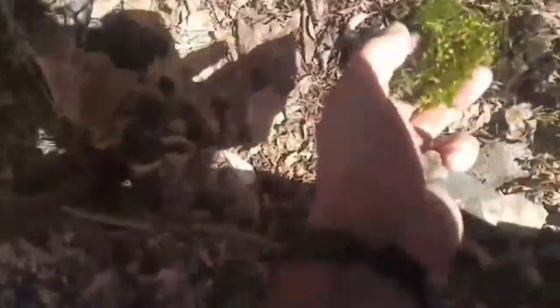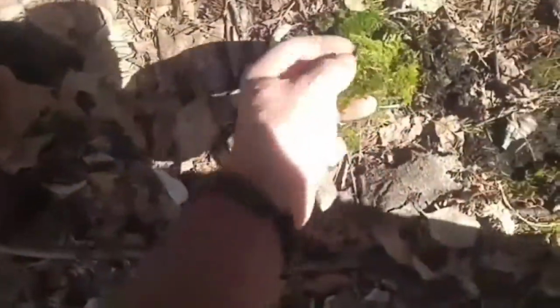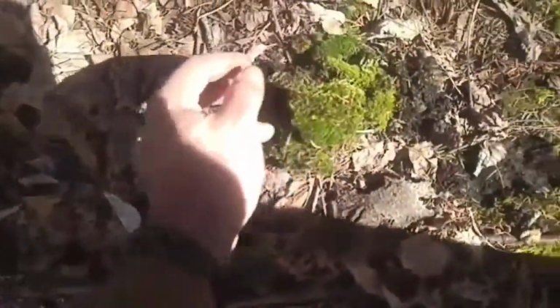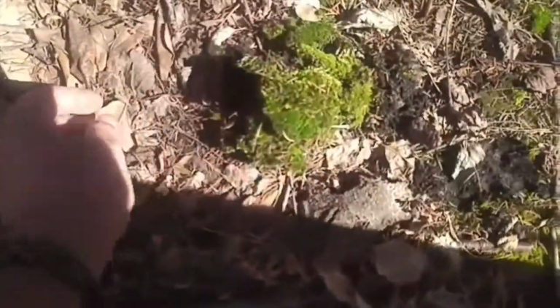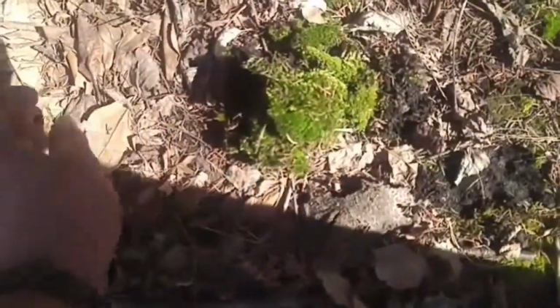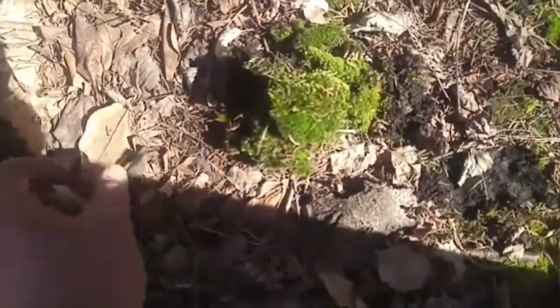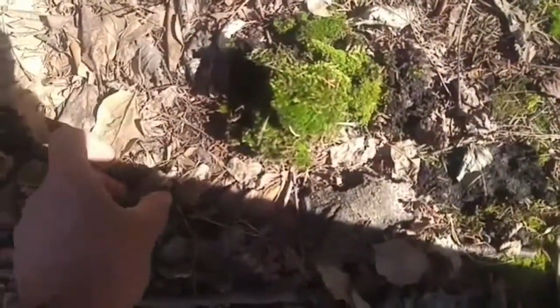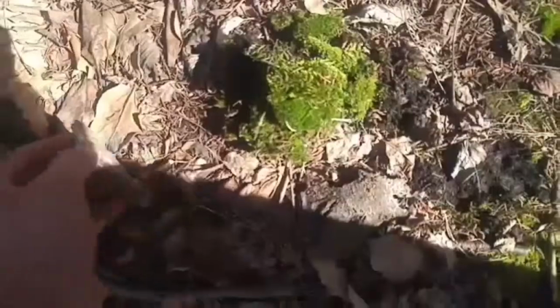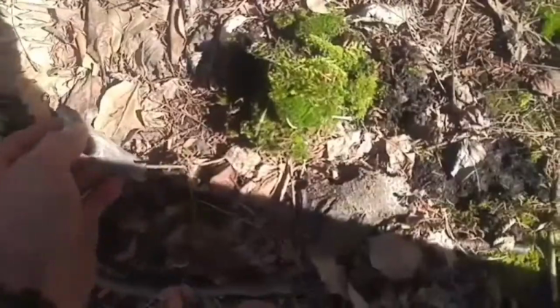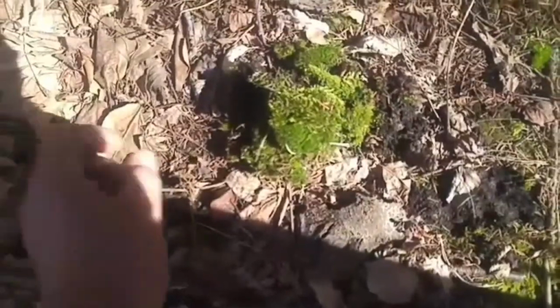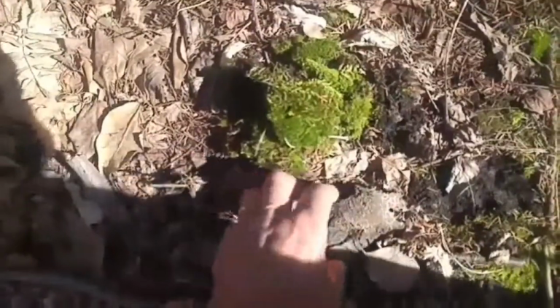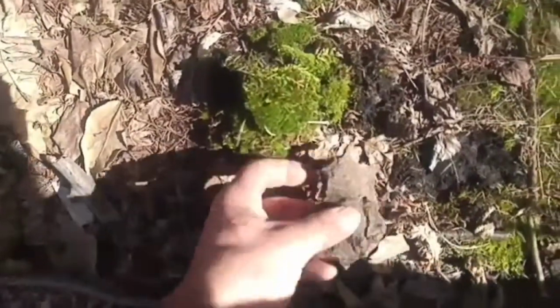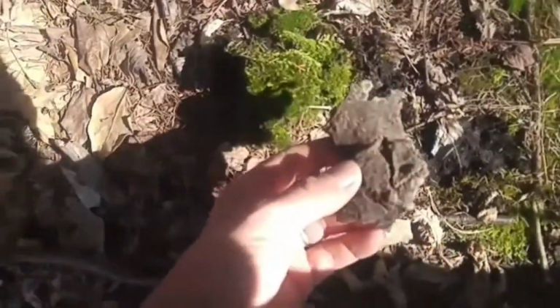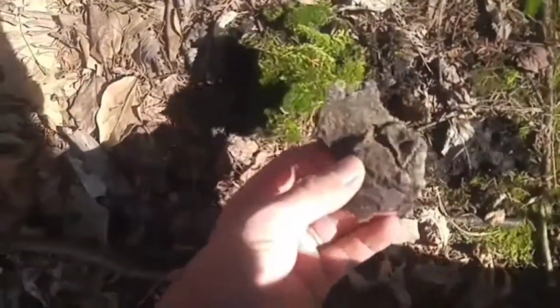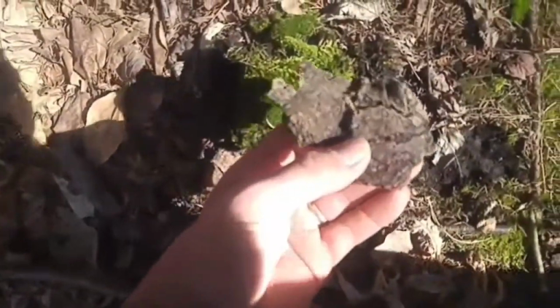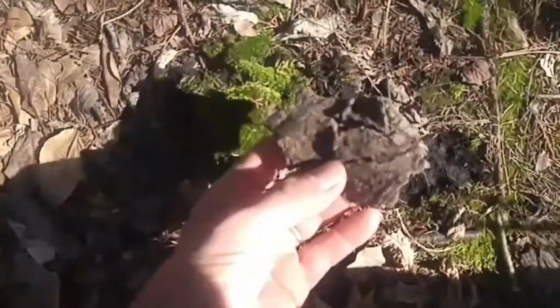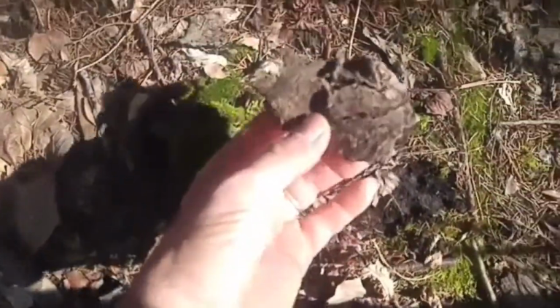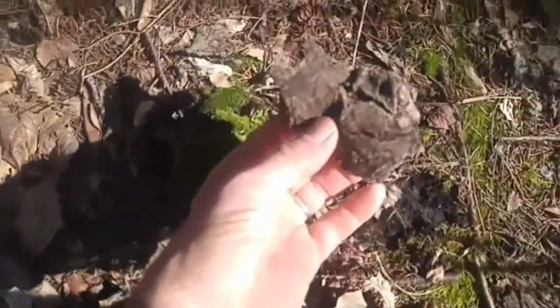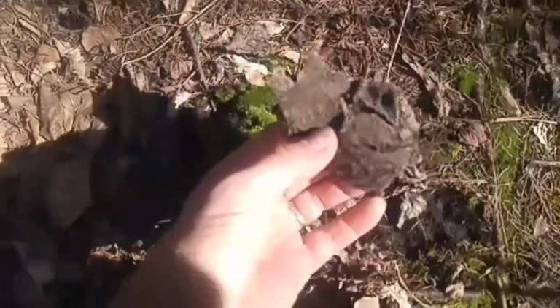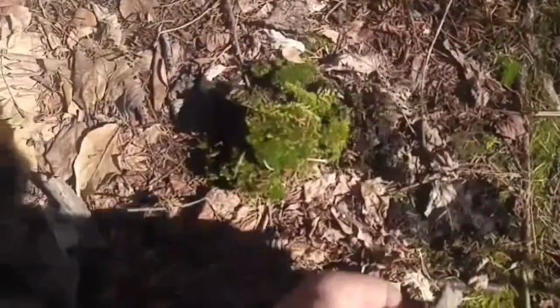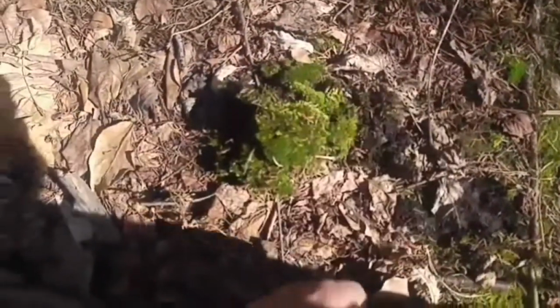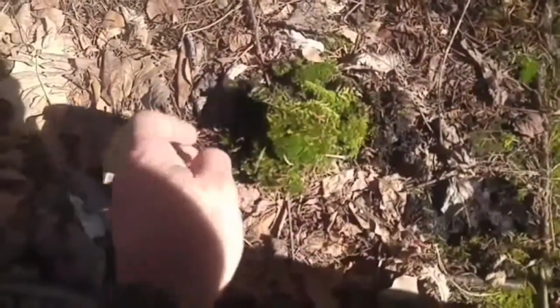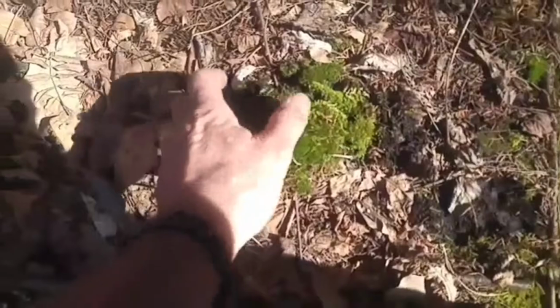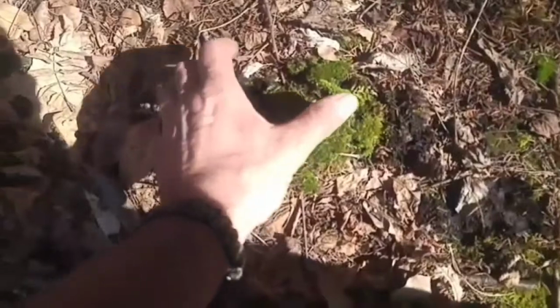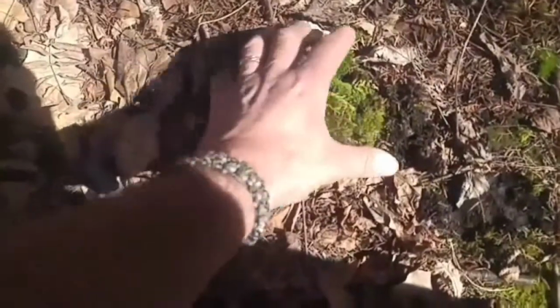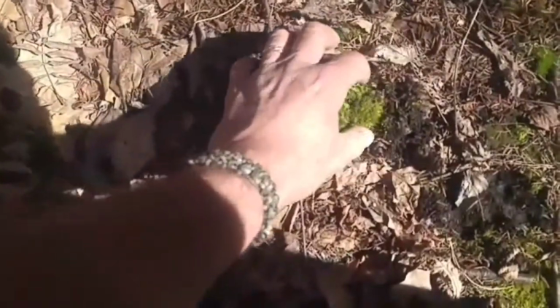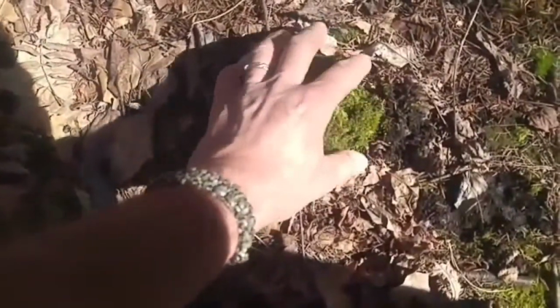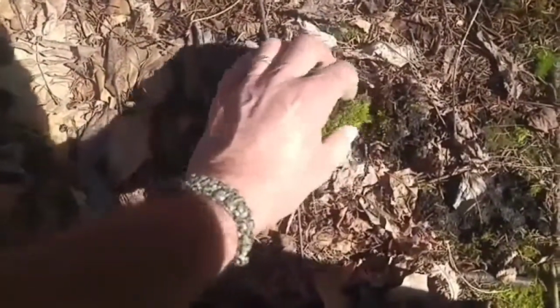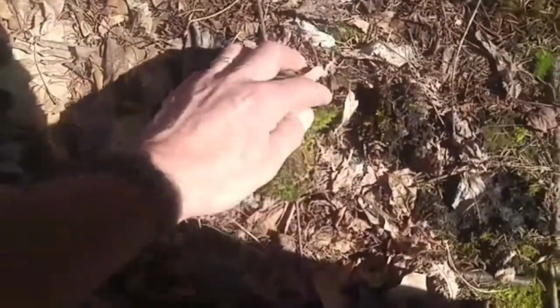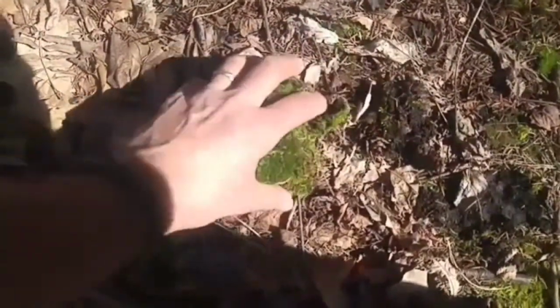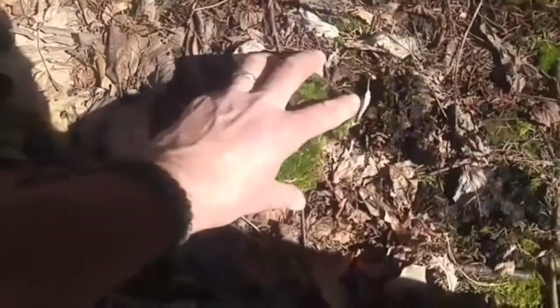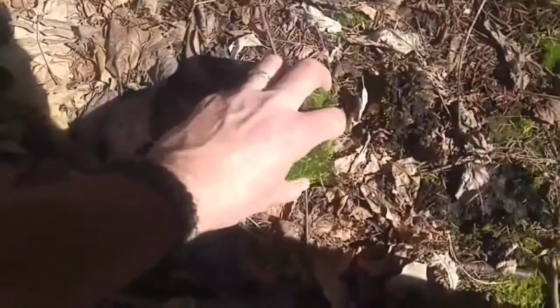I got a good handful and I've got enough bark at home — kind of like long pieces of this stuff. So I'll see what happens when I put it in a blender.